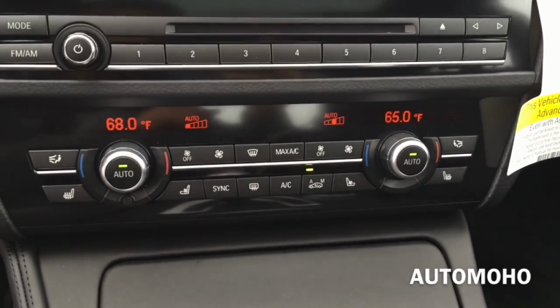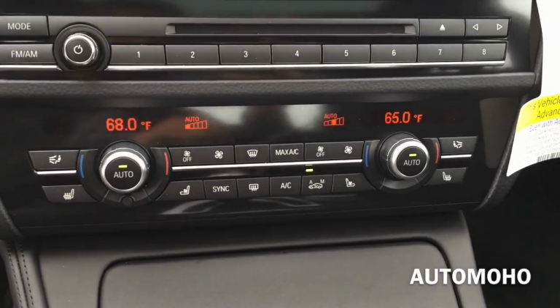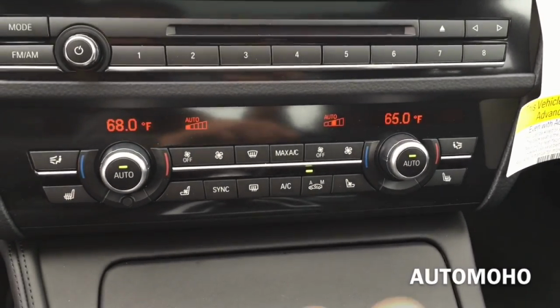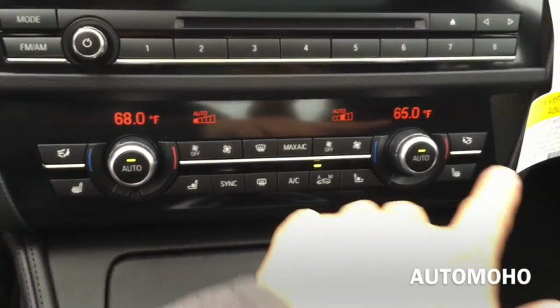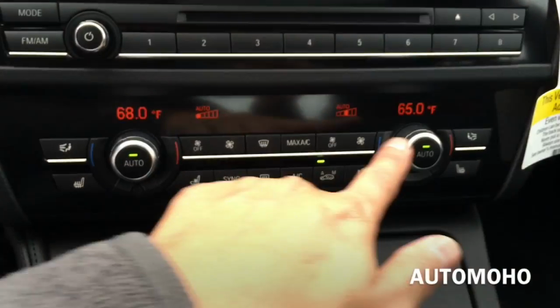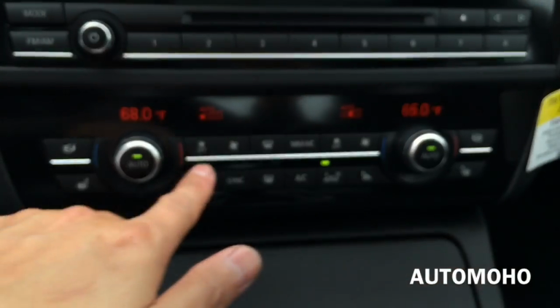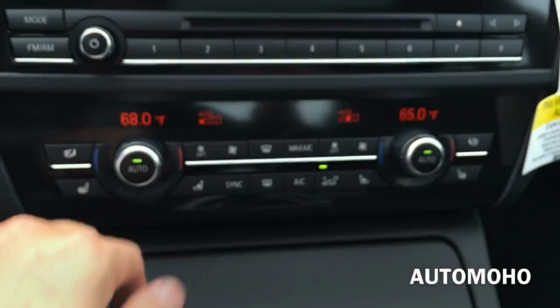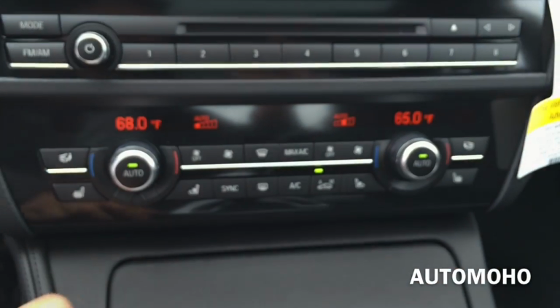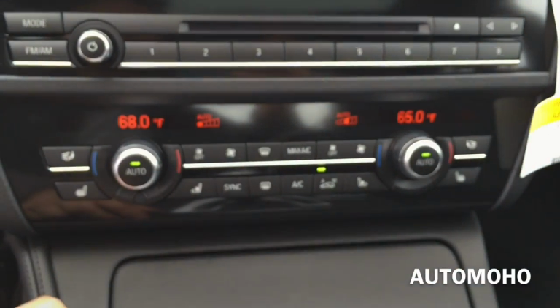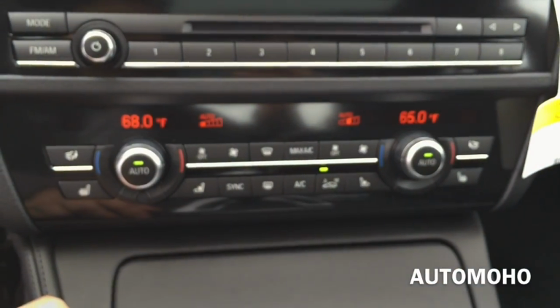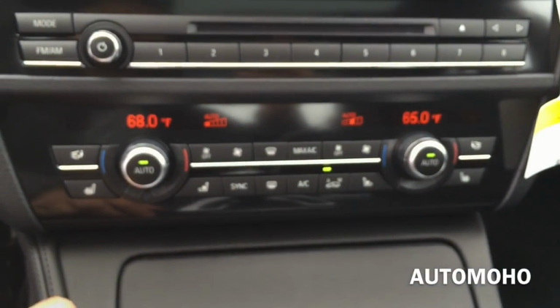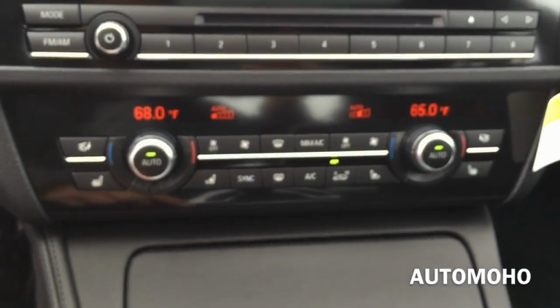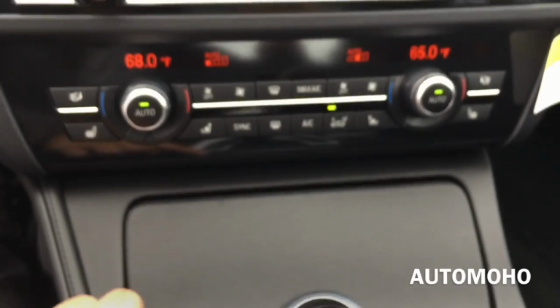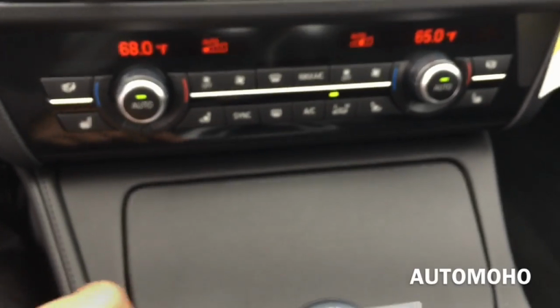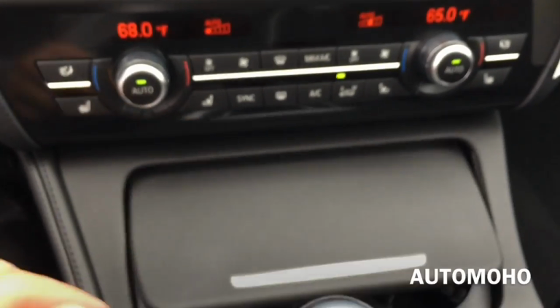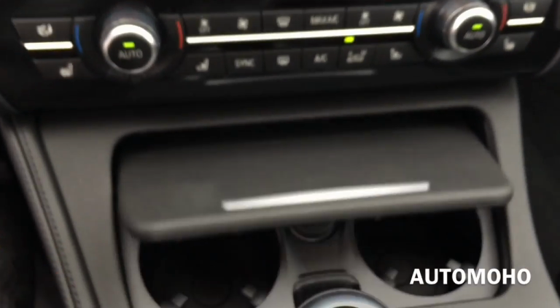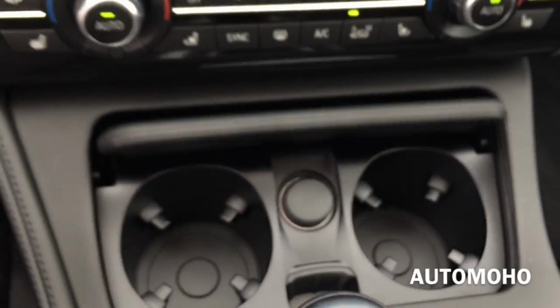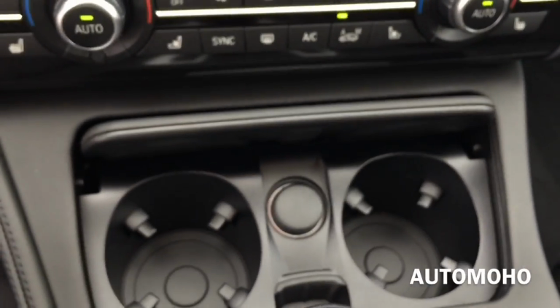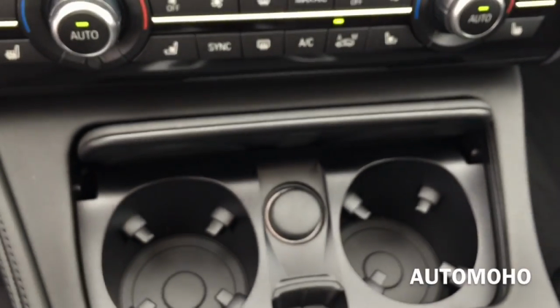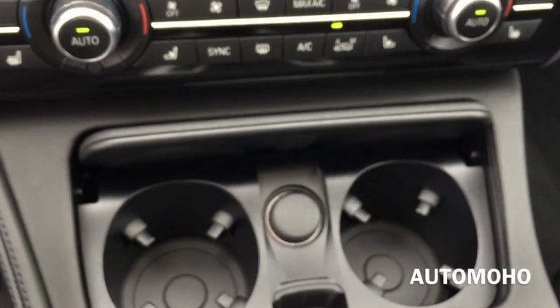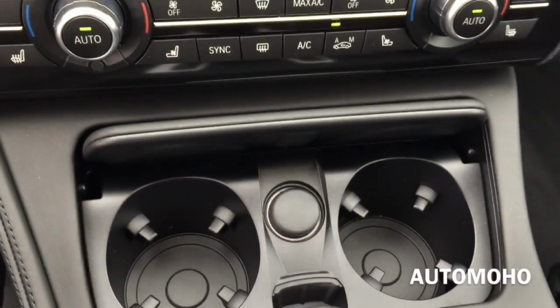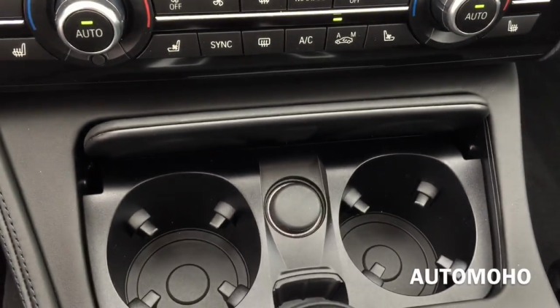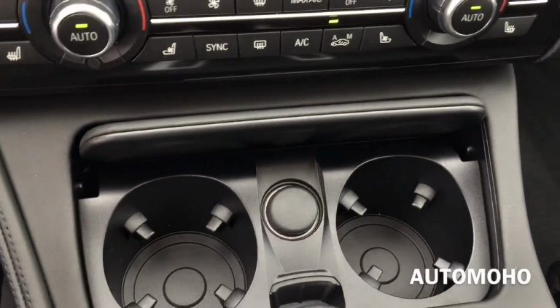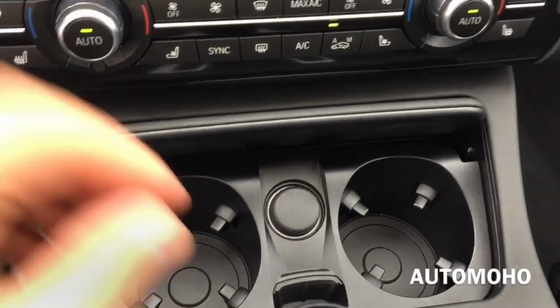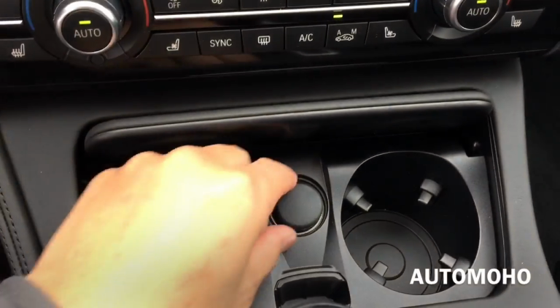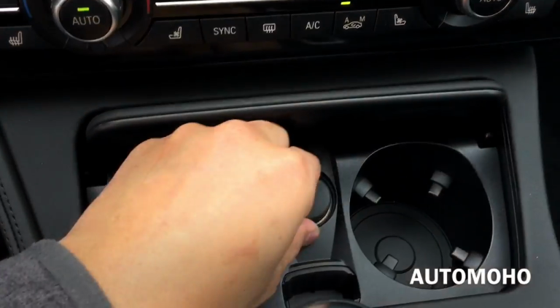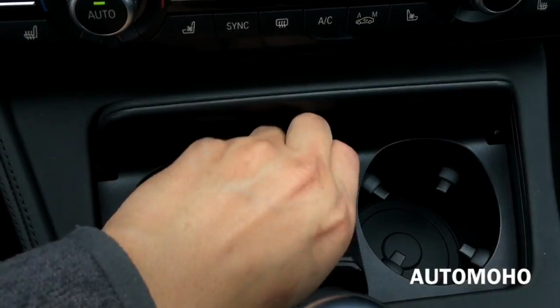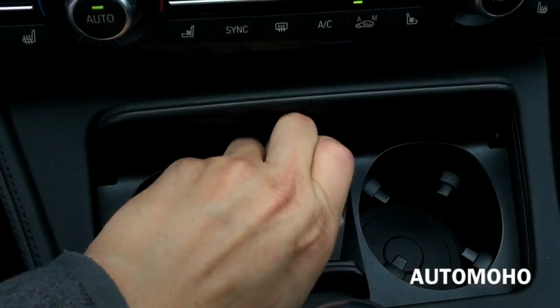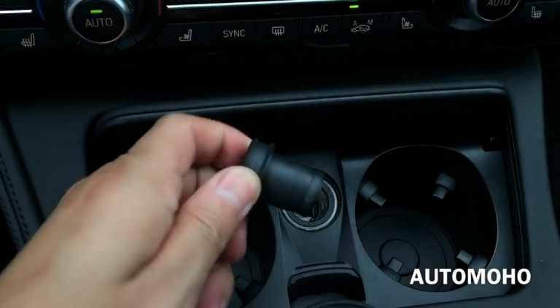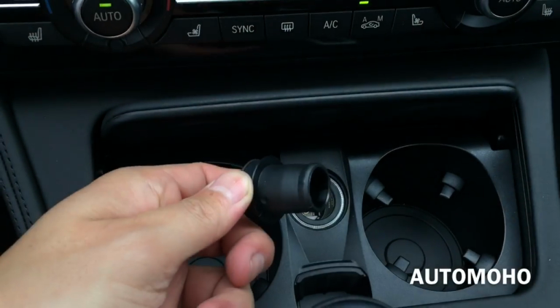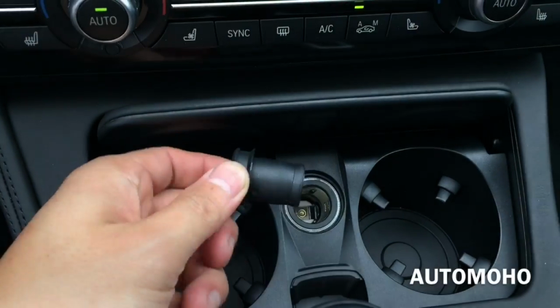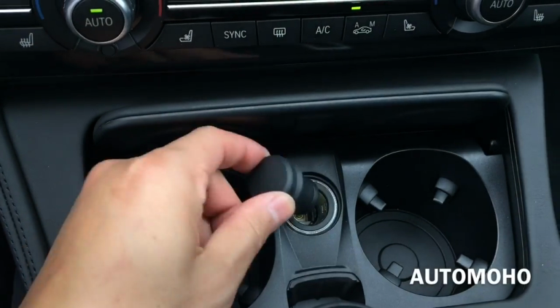And here's the full zone climate control. There you have two cup holders and a 12V power plug.